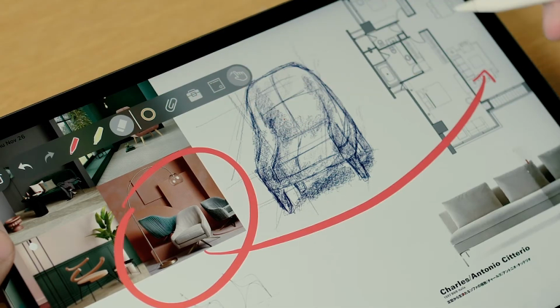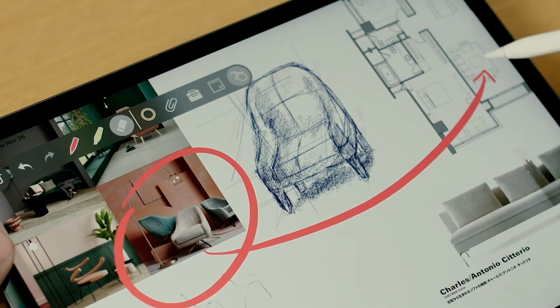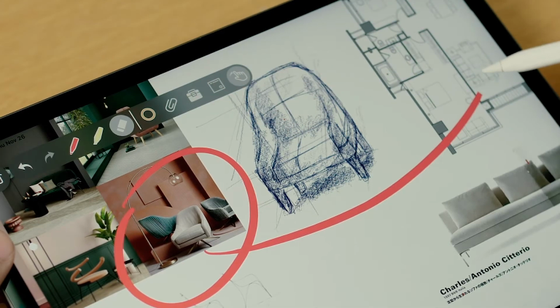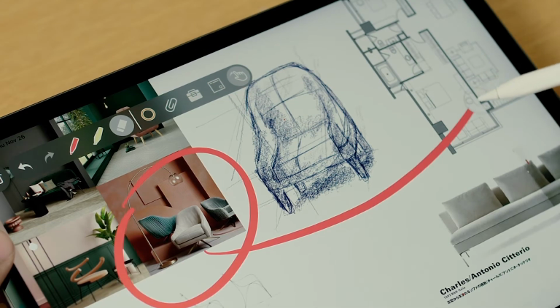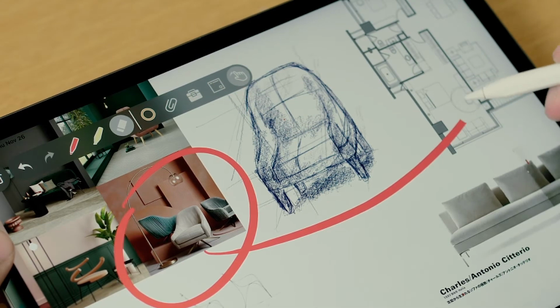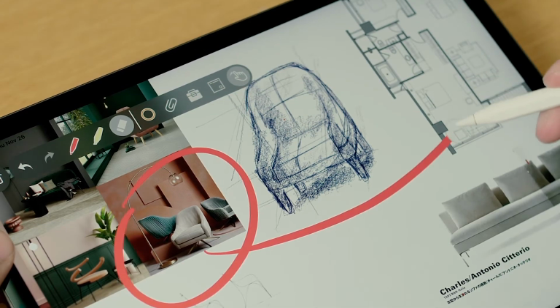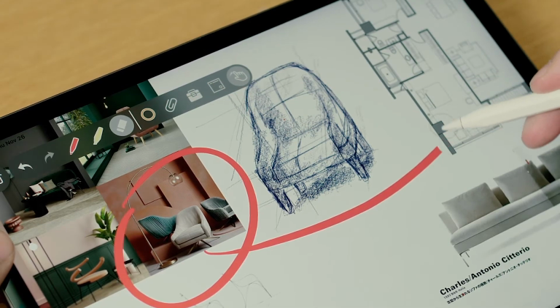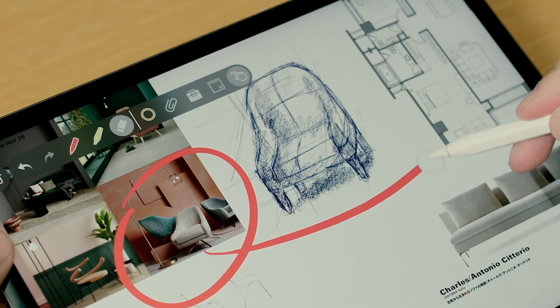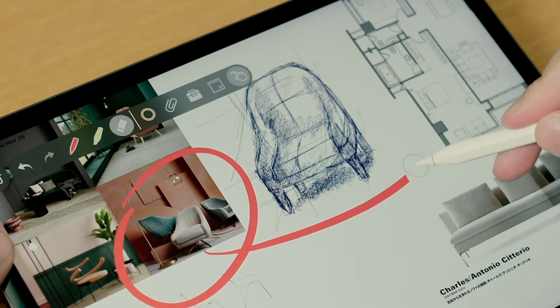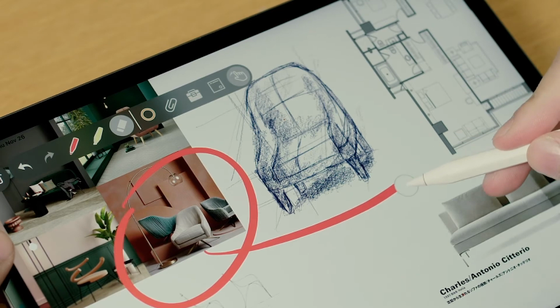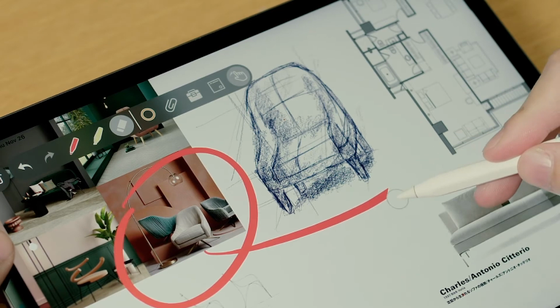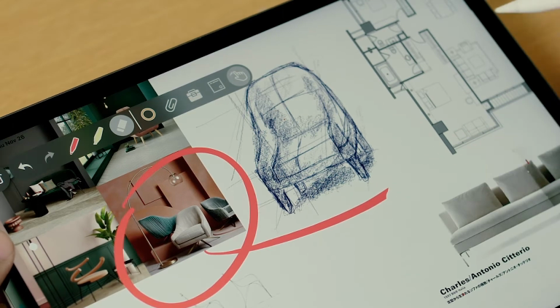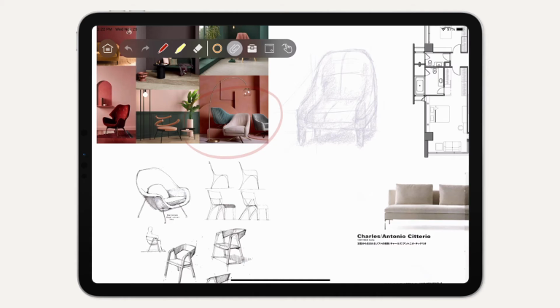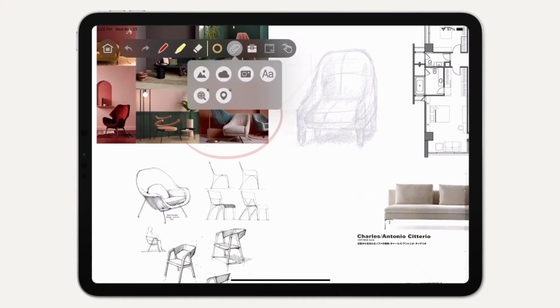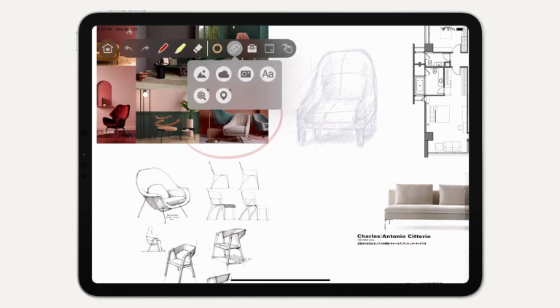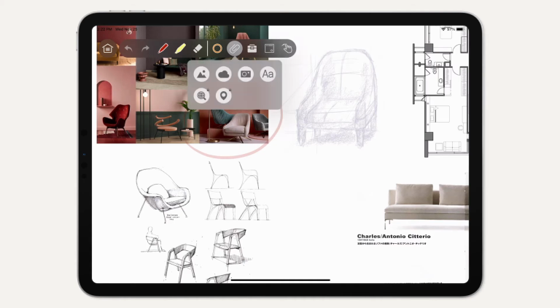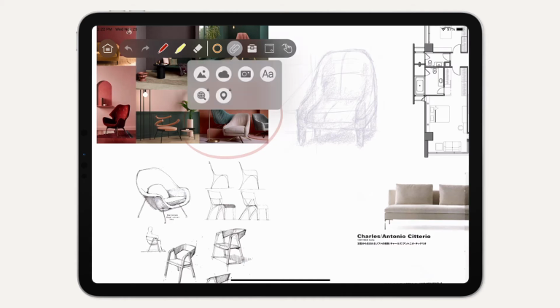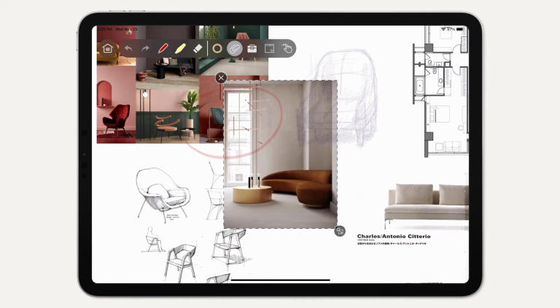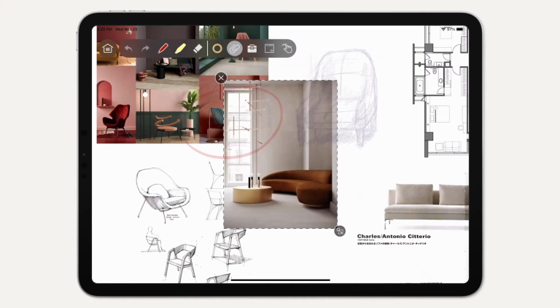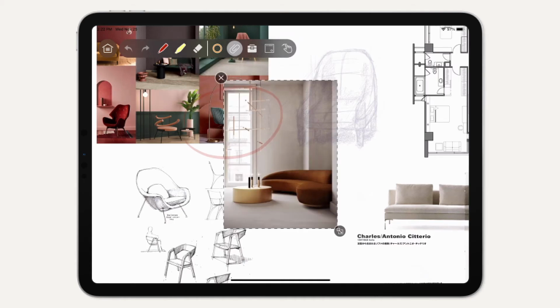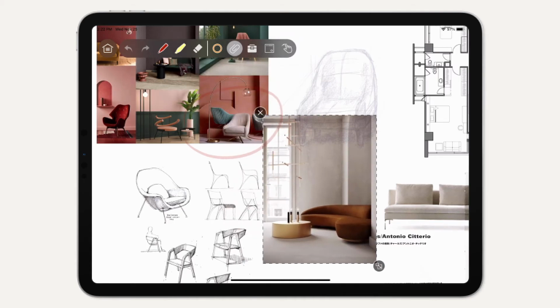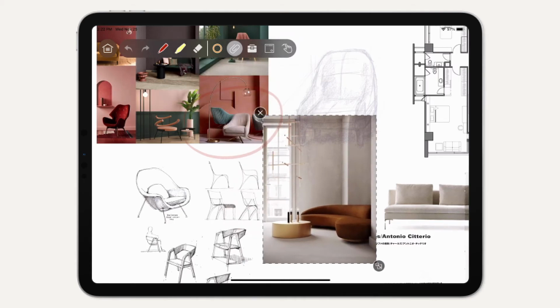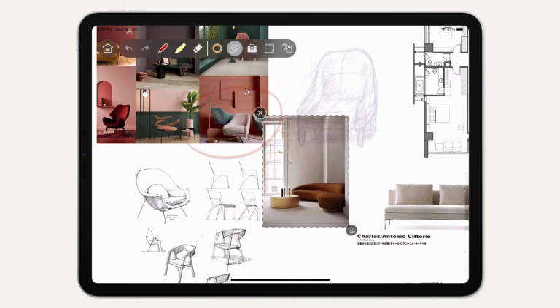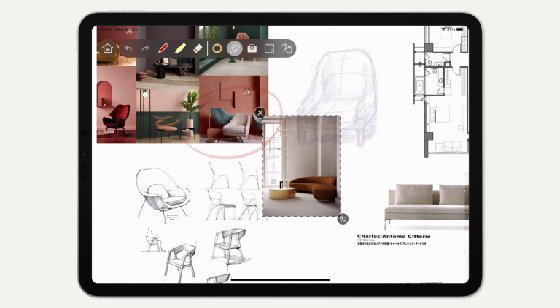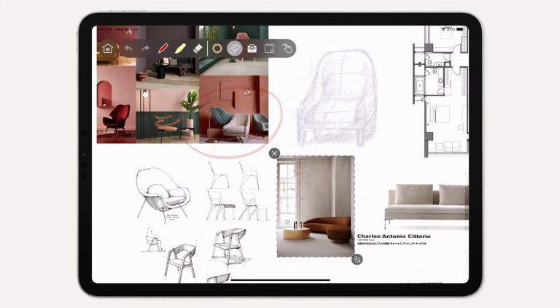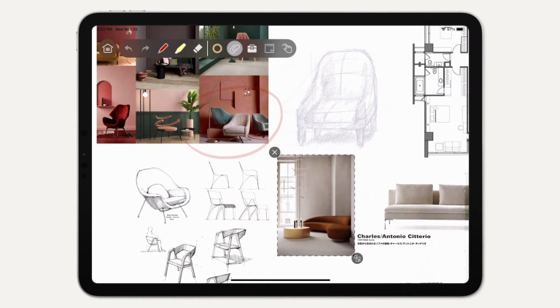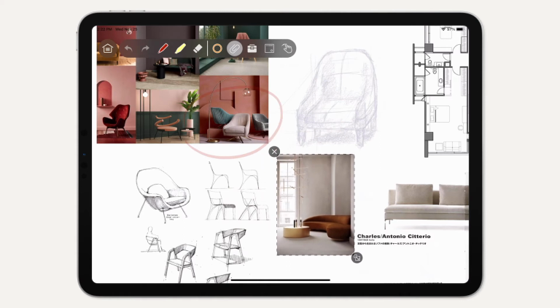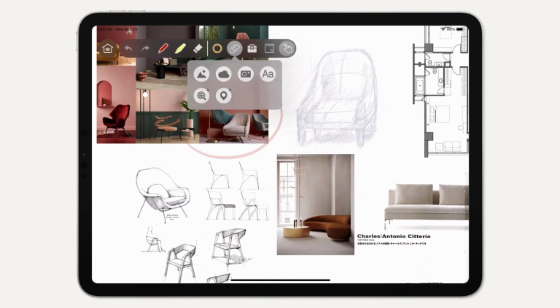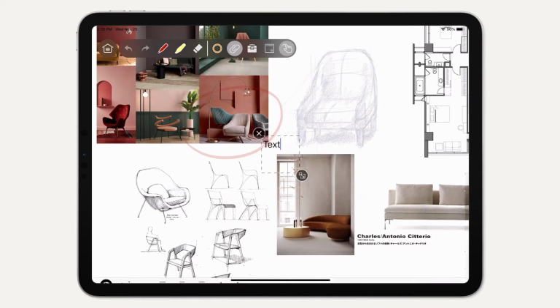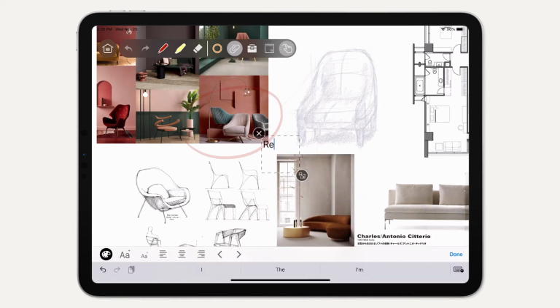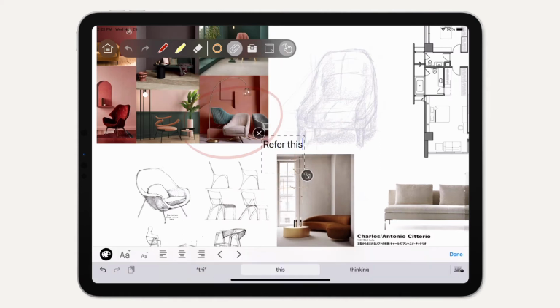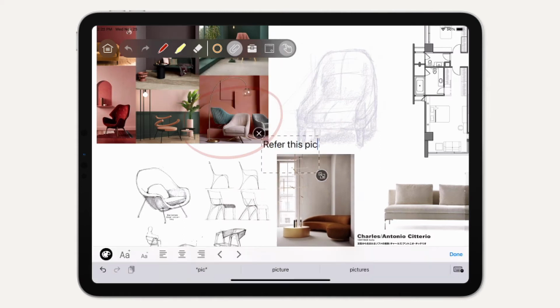Erase whatever you need to adjust. Thanks to the attachment function, you can import images or create a text field where you can type.